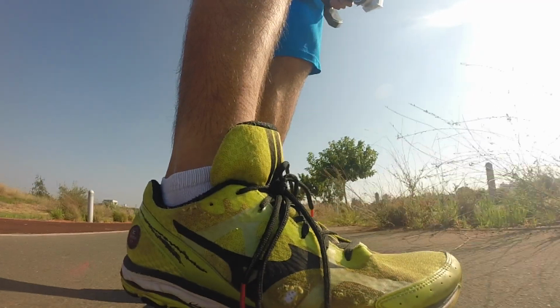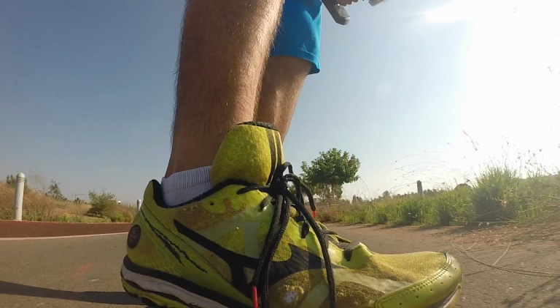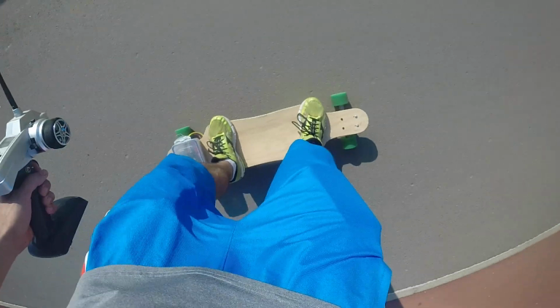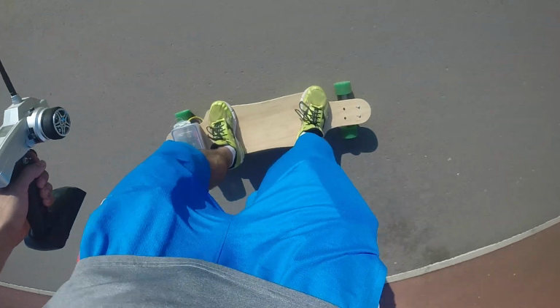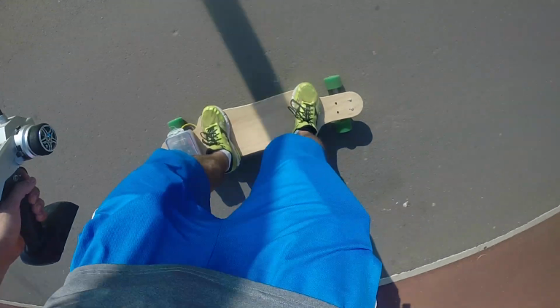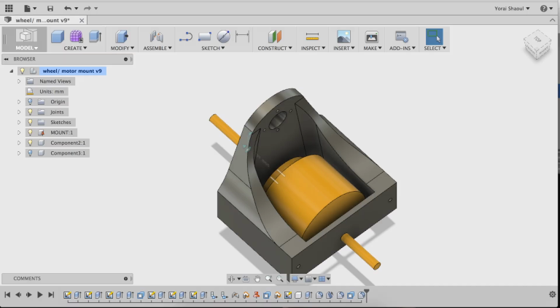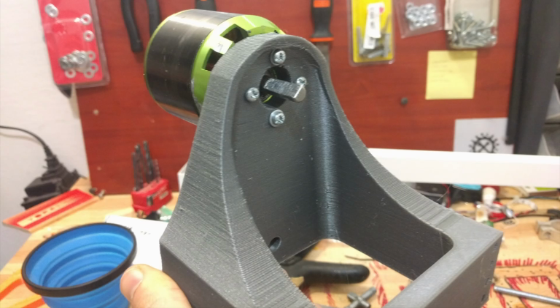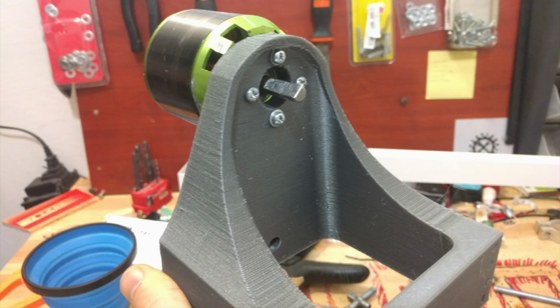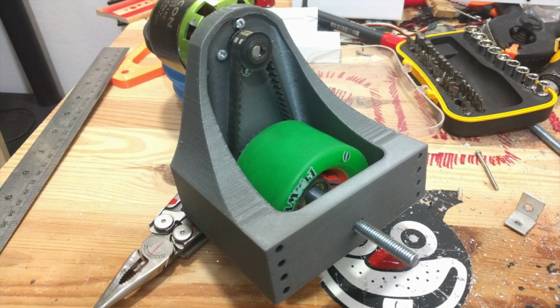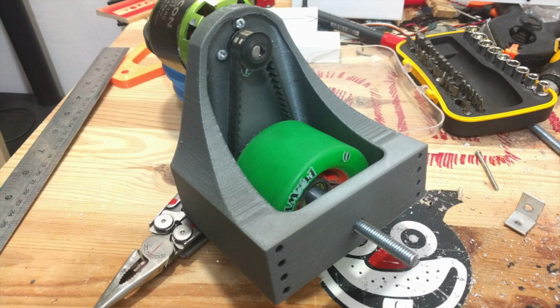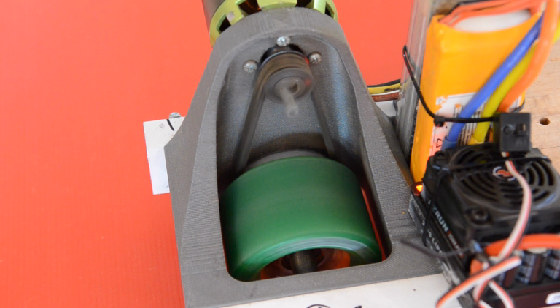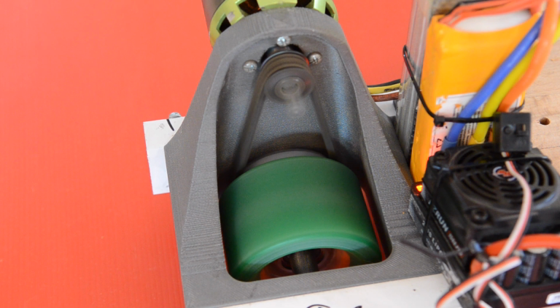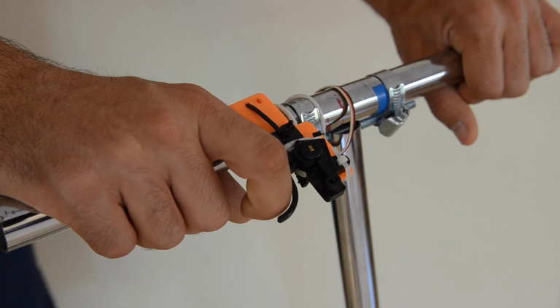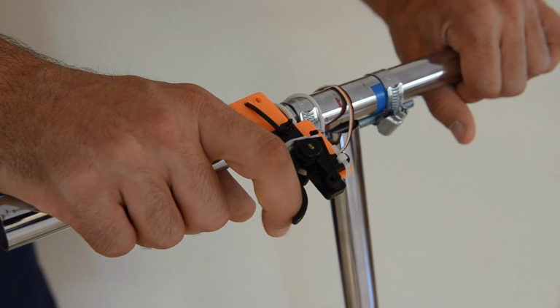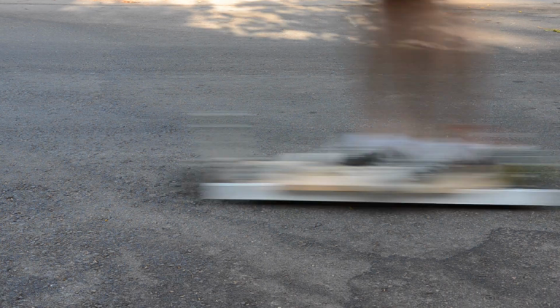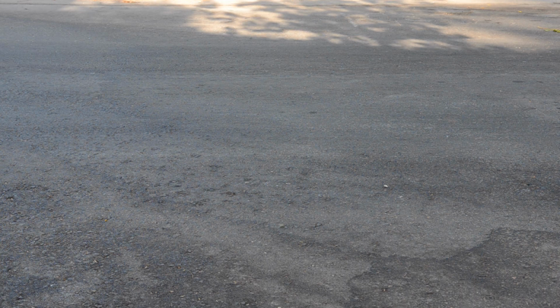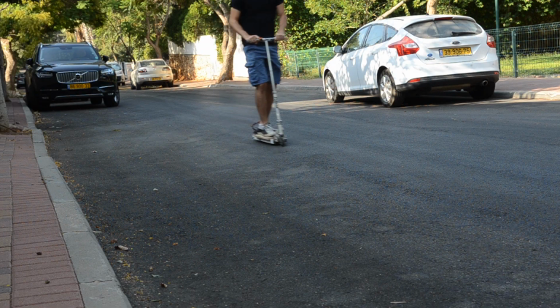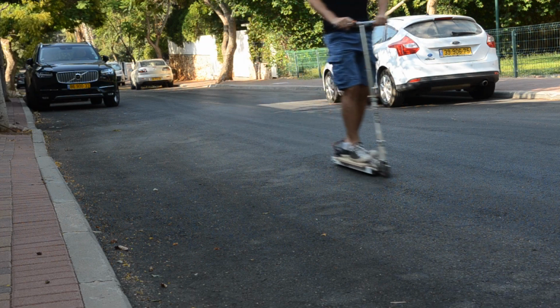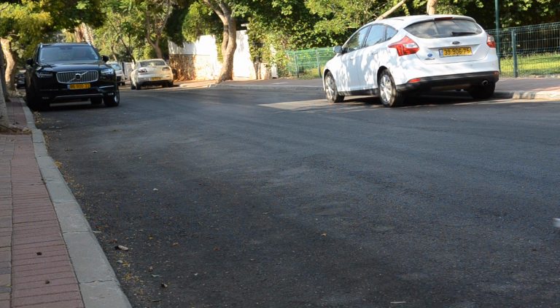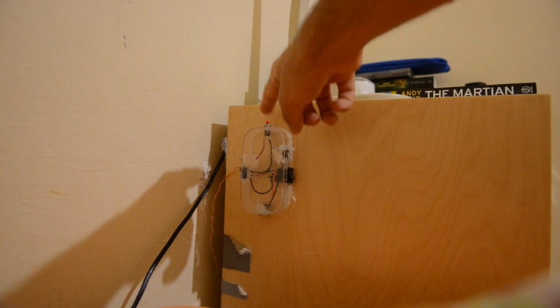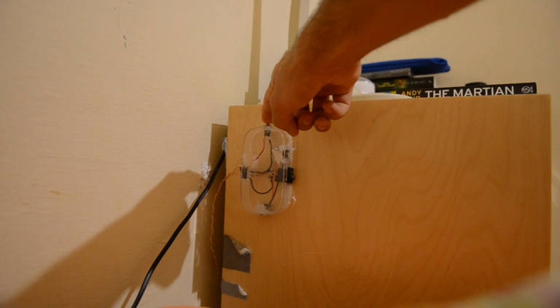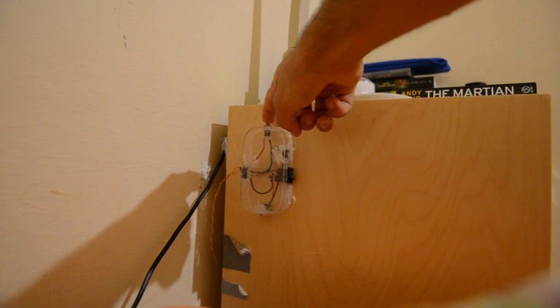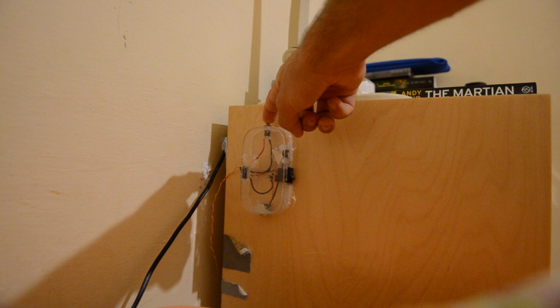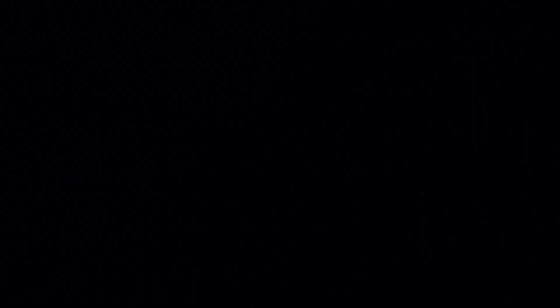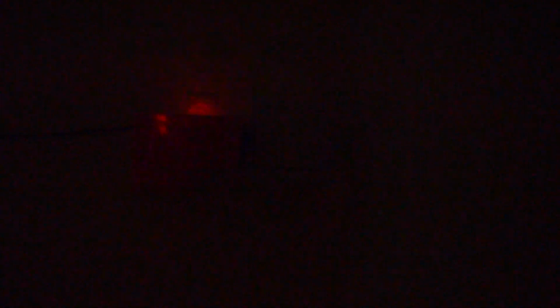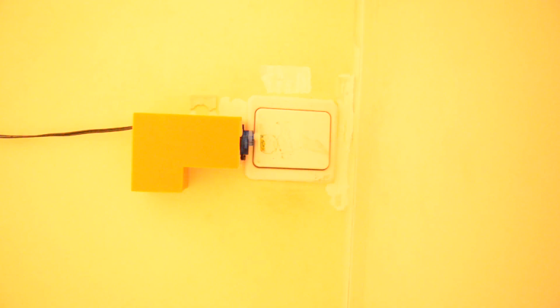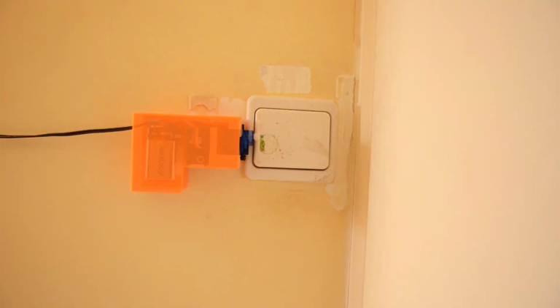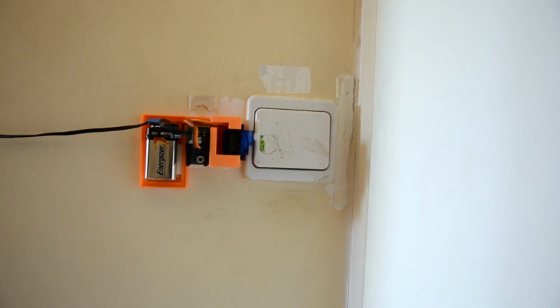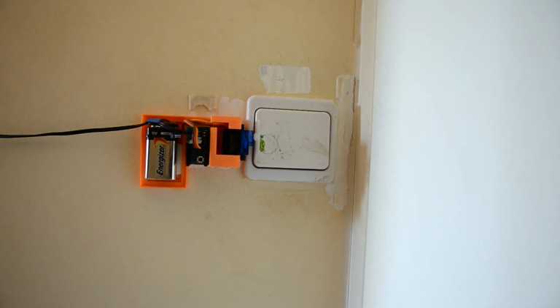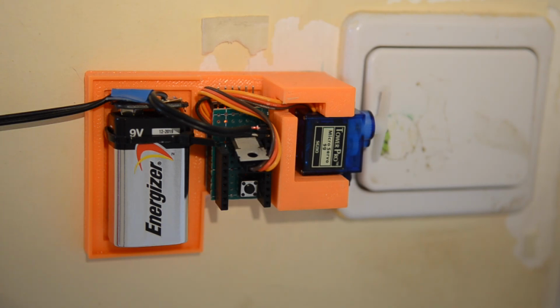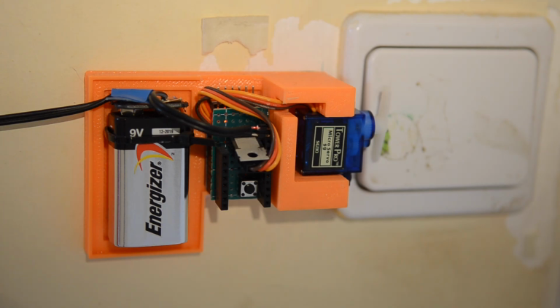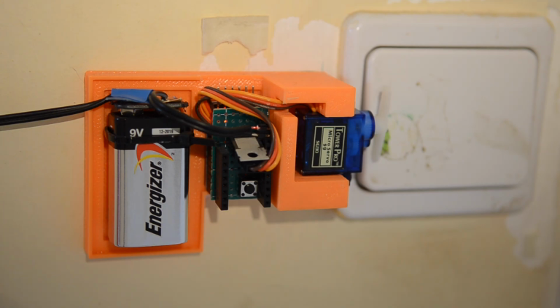I wanted a faster way to commute around town, so I built an electric longboard, followed by an electric scooter. Although my most practical creation, which I use twice a day when I wake up and go to sleep, is a simple, tethered, Arduino-based light button that operates my bedroom light.